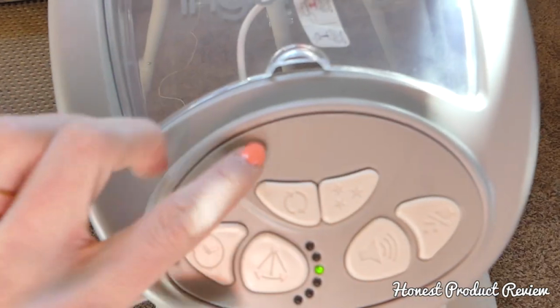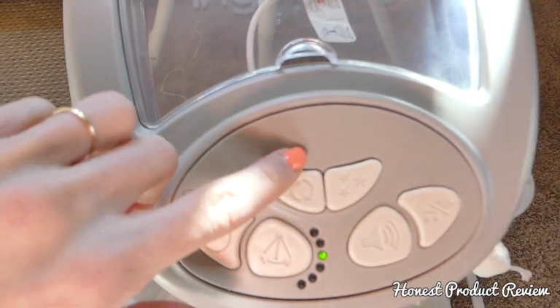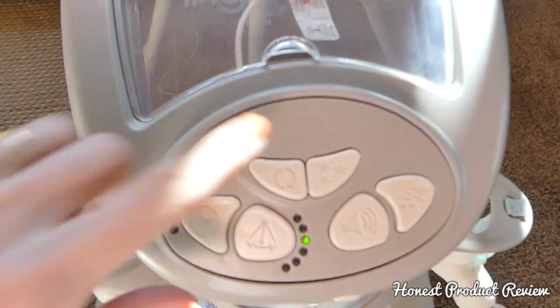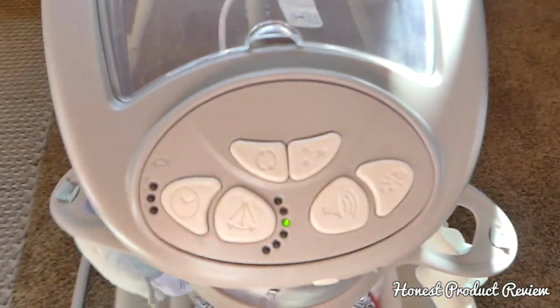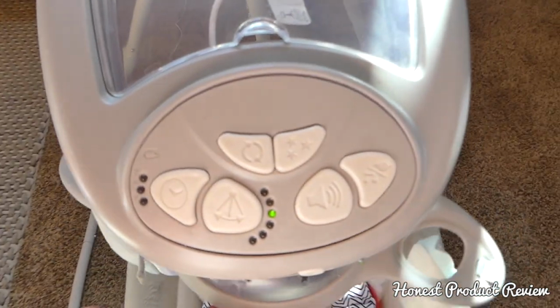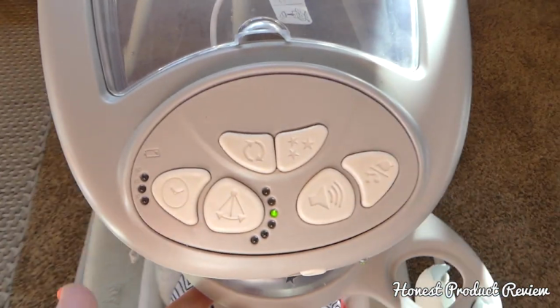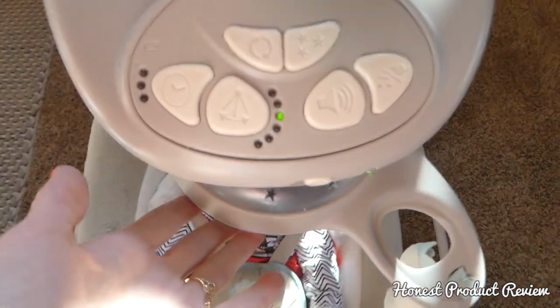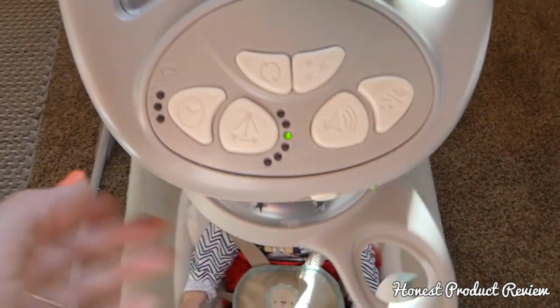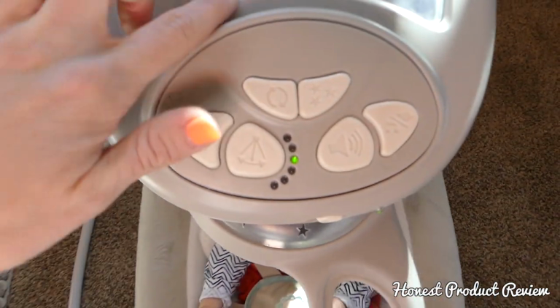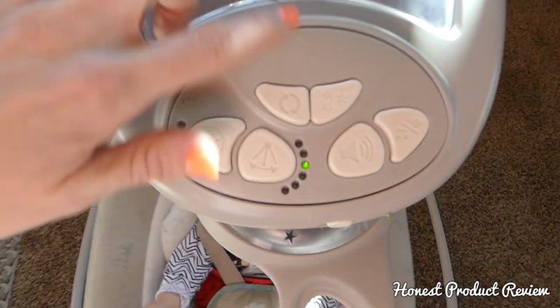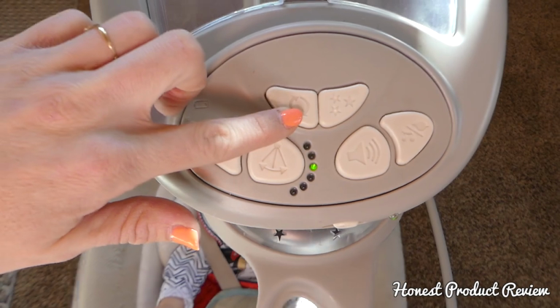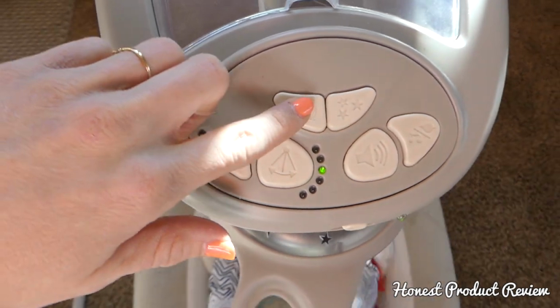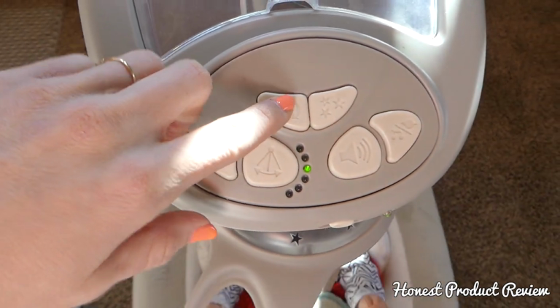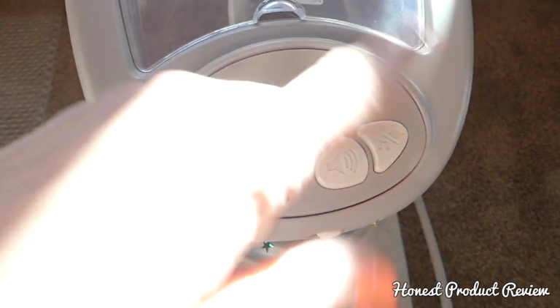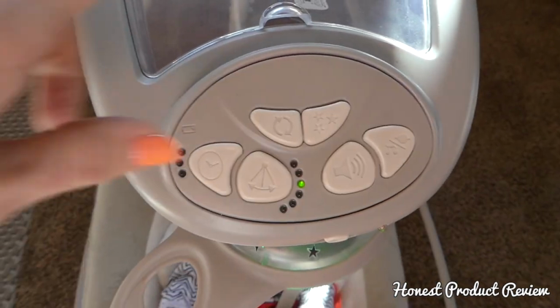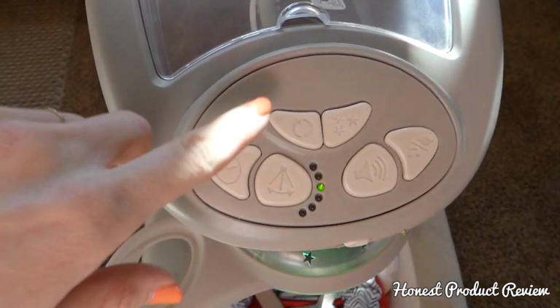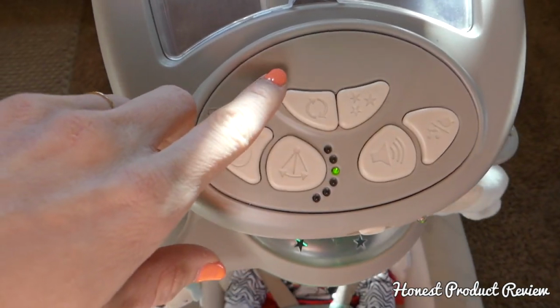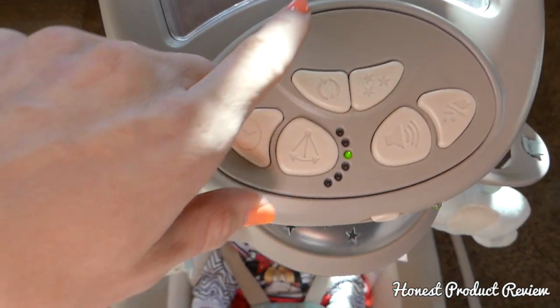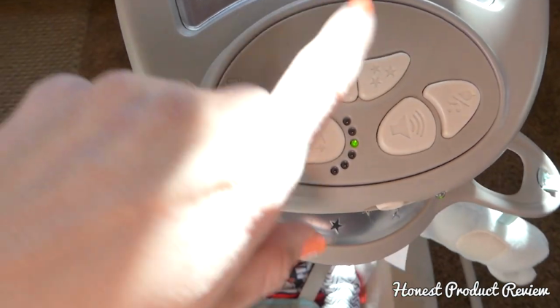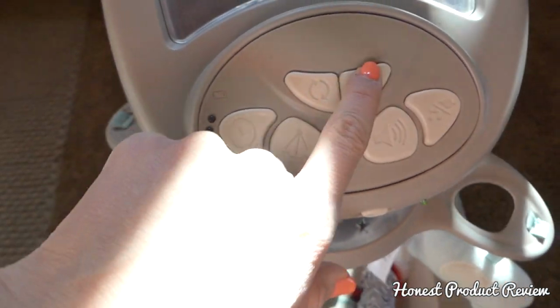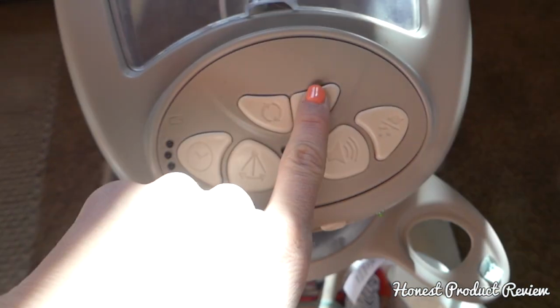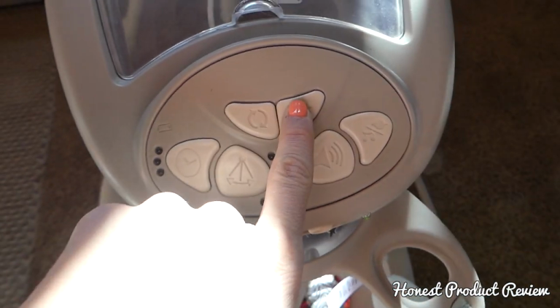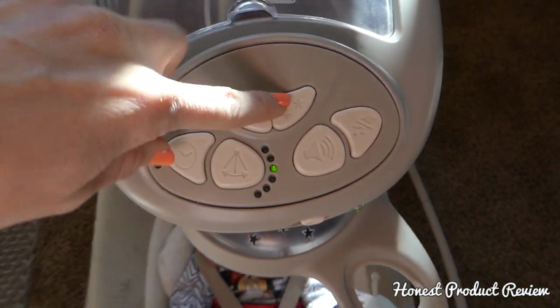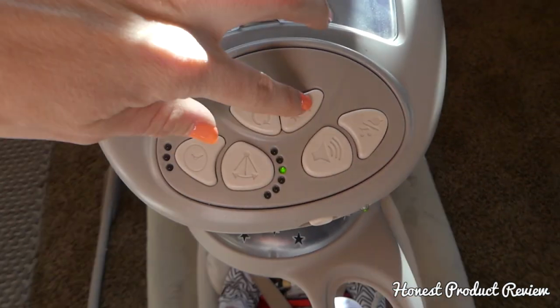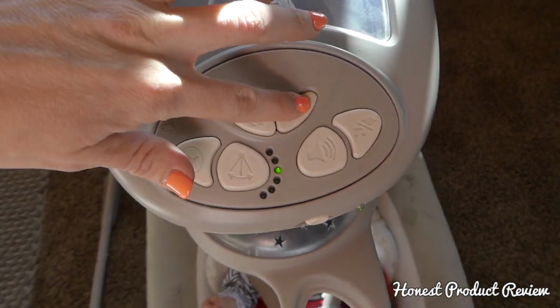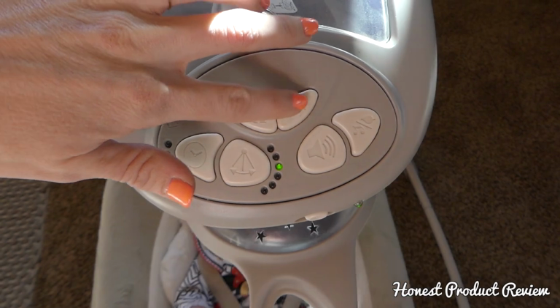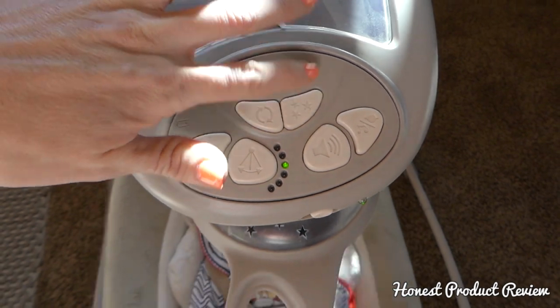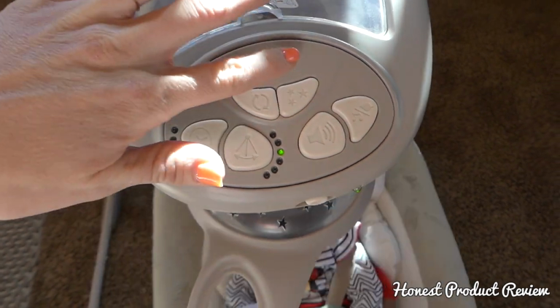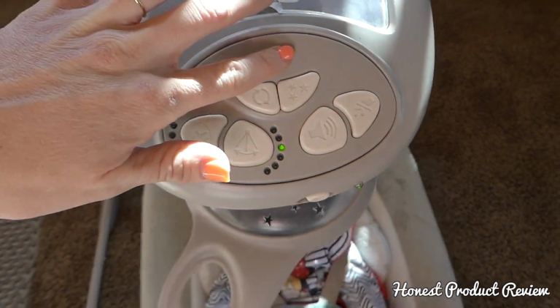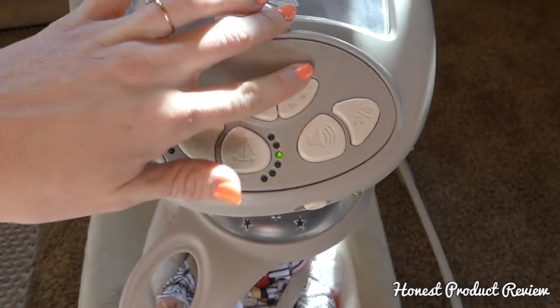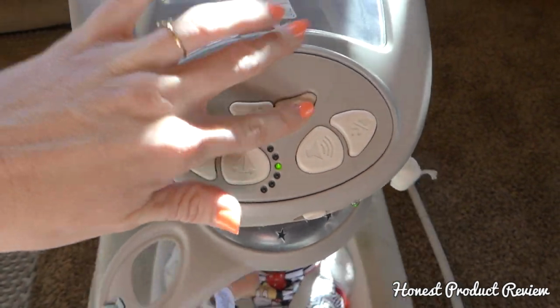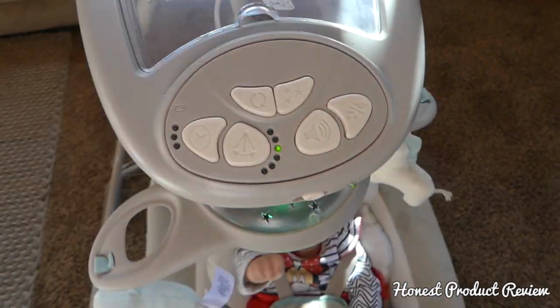The top button controls the mobile — this one makes the mobile spin. And then this button controls the lights. We can turn our lights off or back on again.